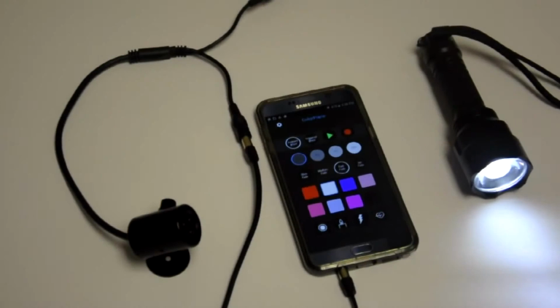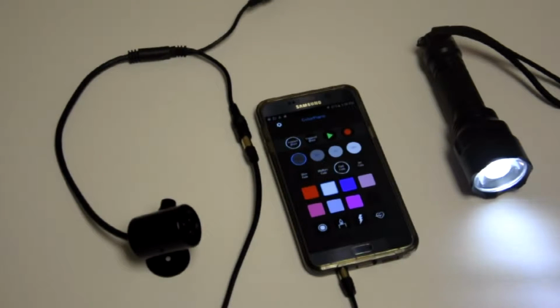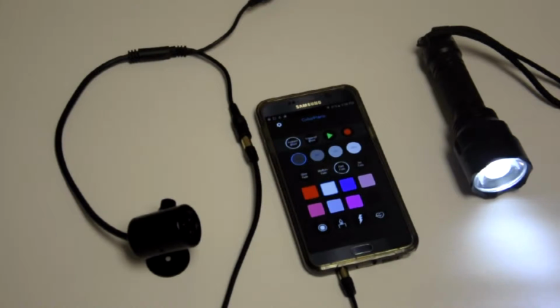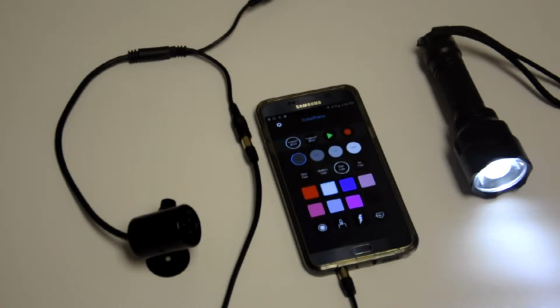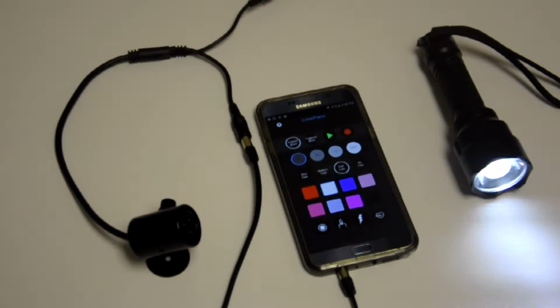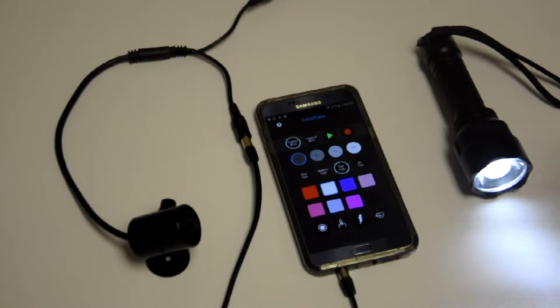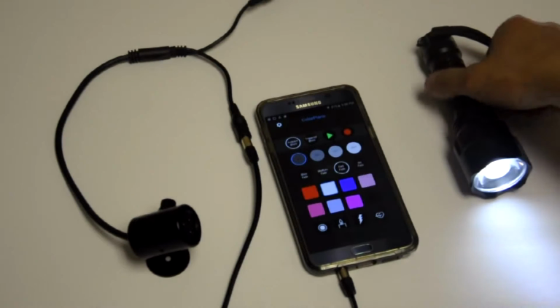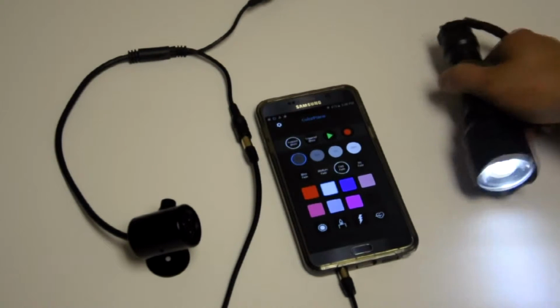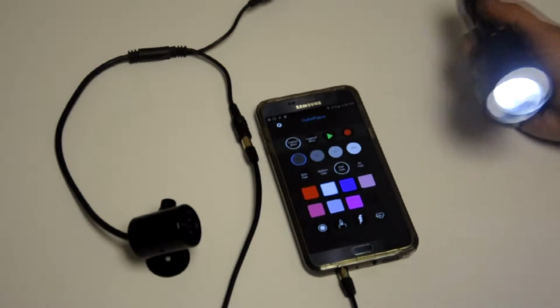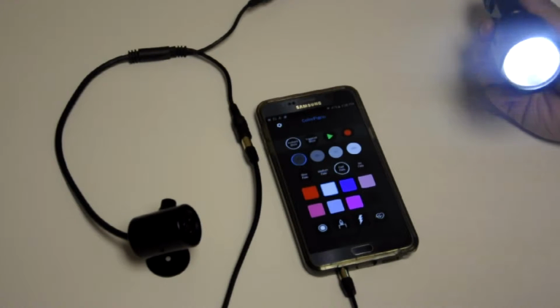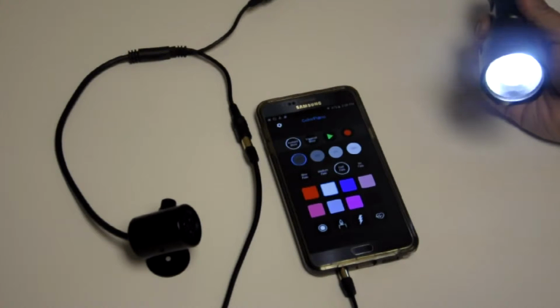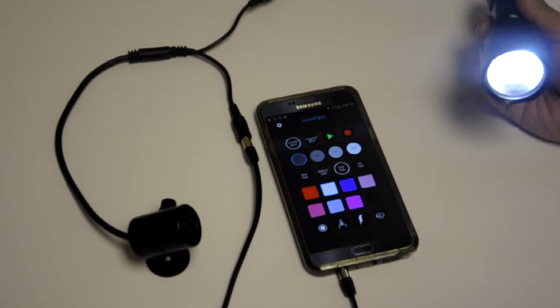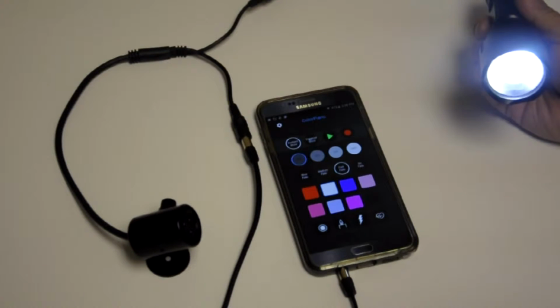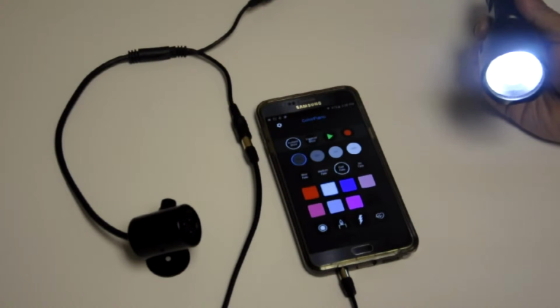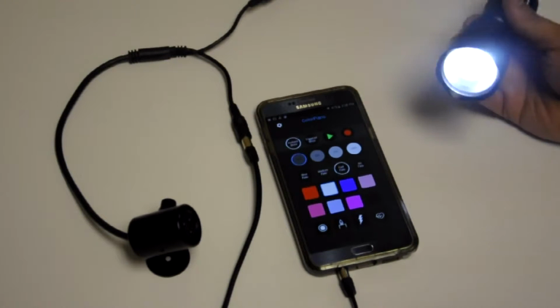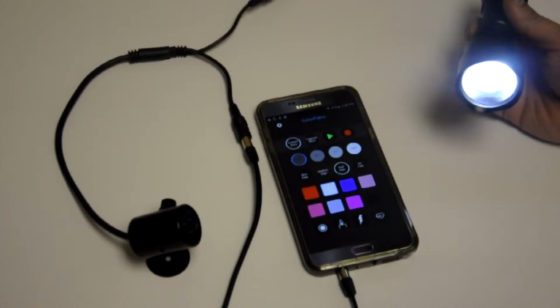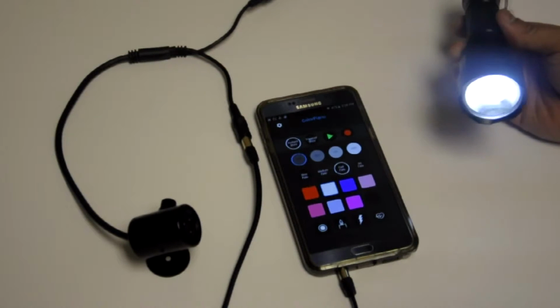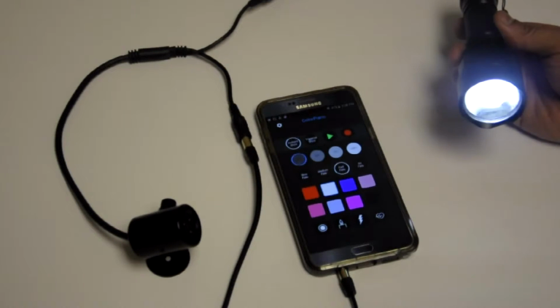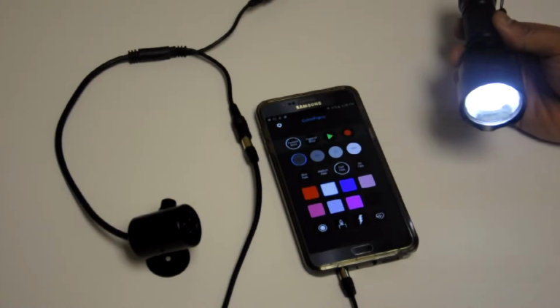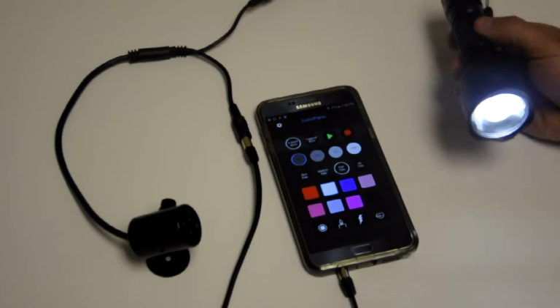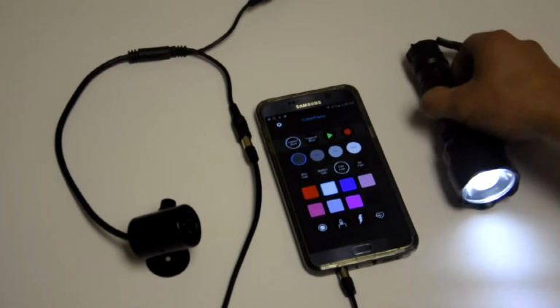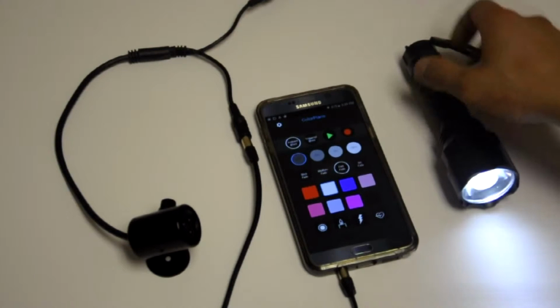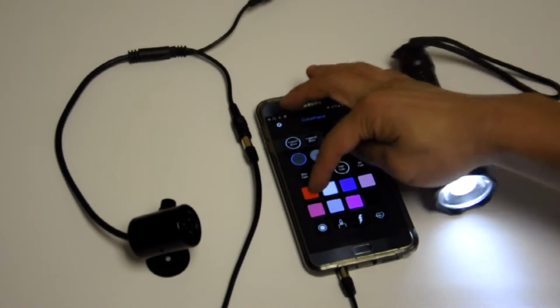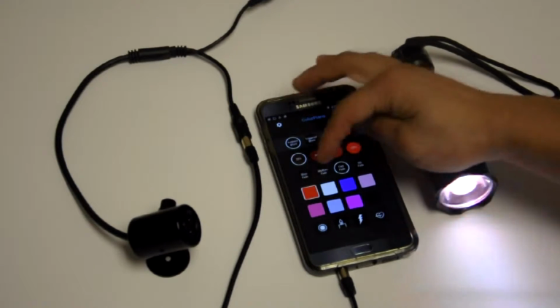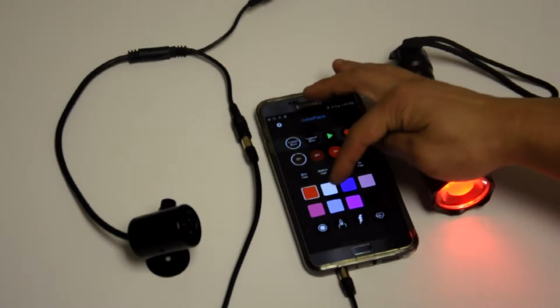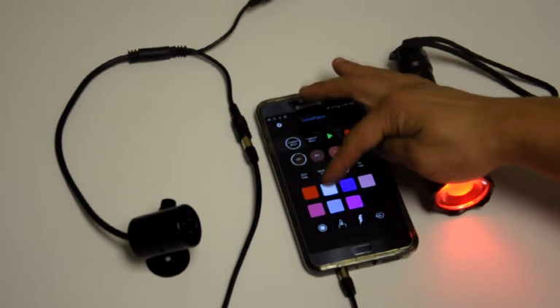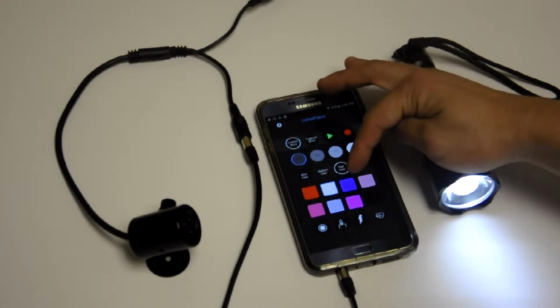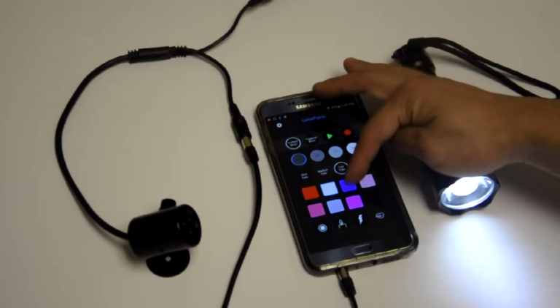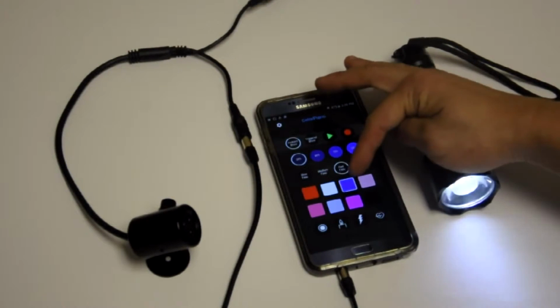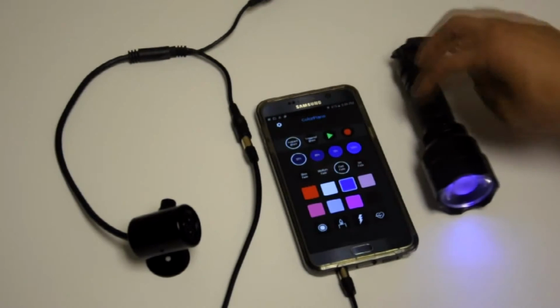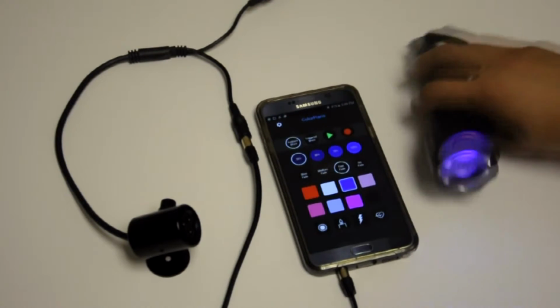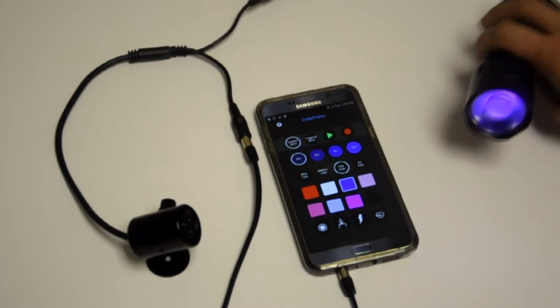Just like operating the Color Piano fixture, we can also use the Color Piano app to control a Gantem Torch. Here we have the Gantem Torch Escape Edition, which has red, white, and UV built in.